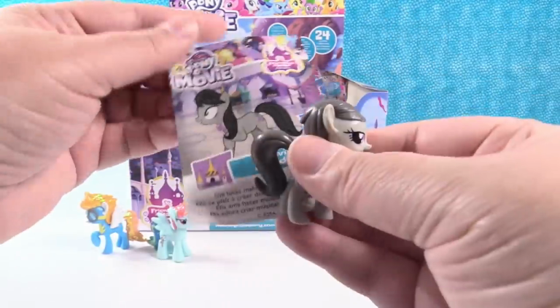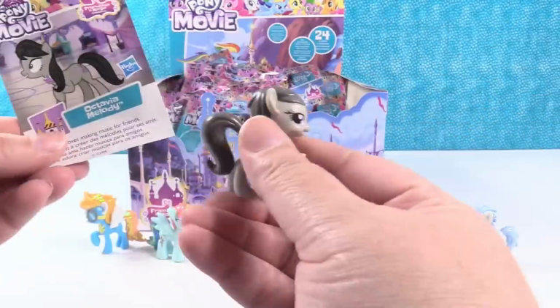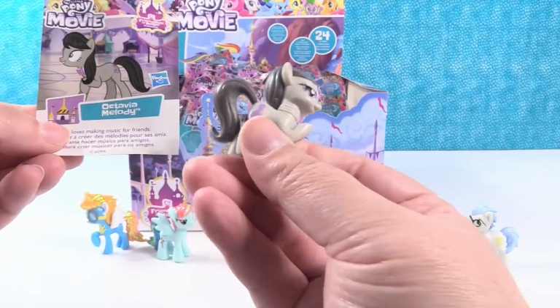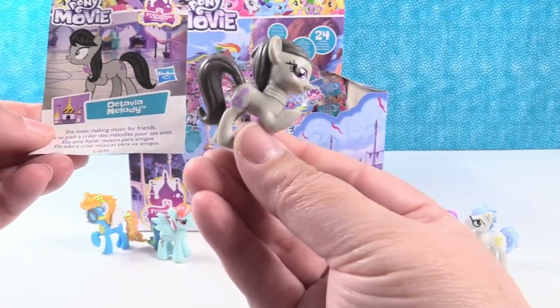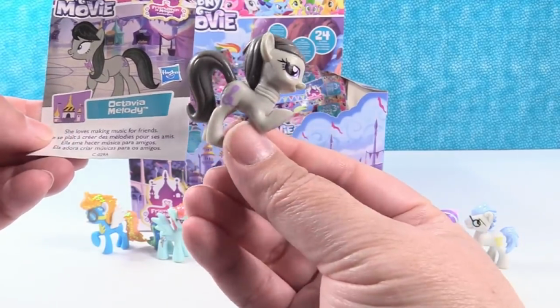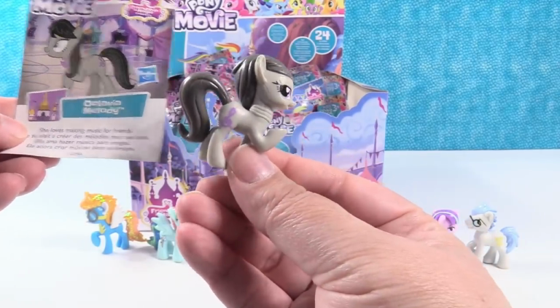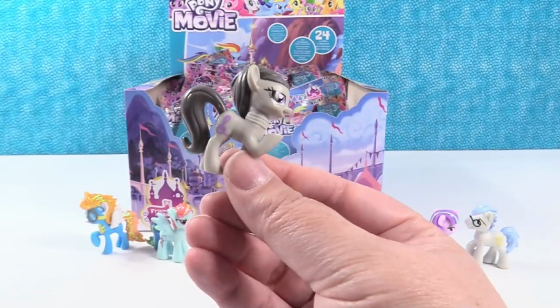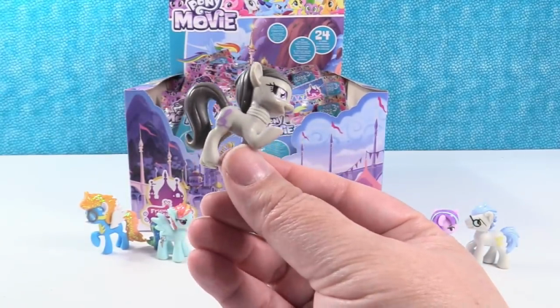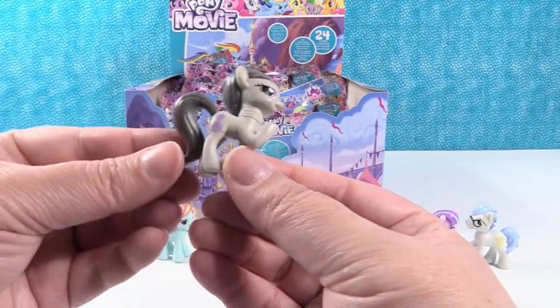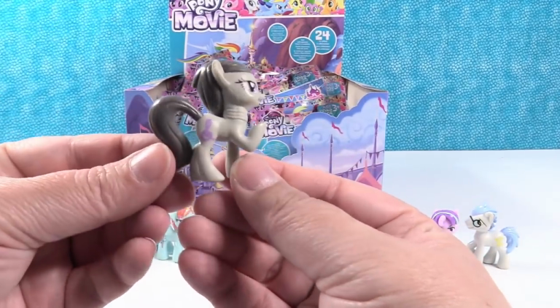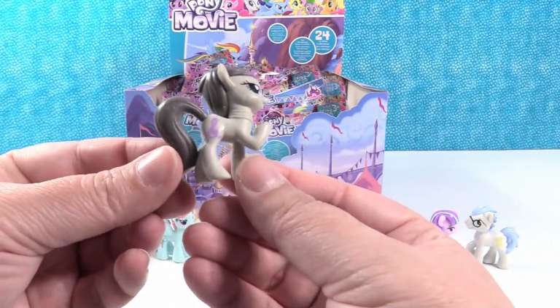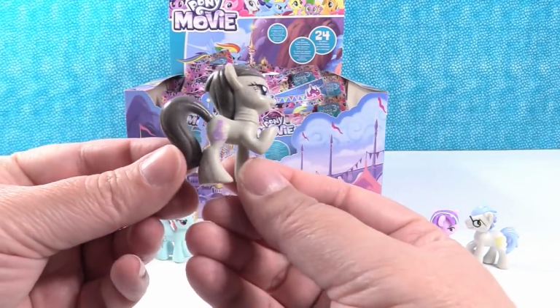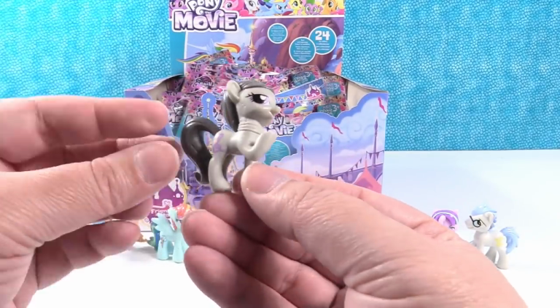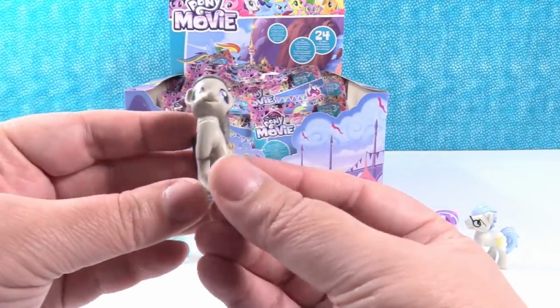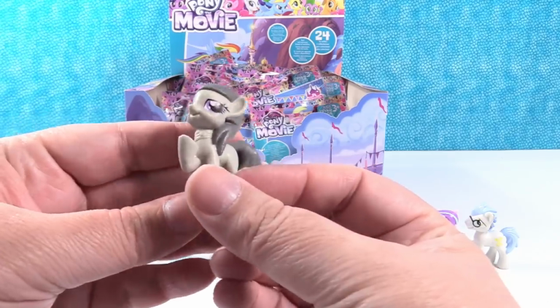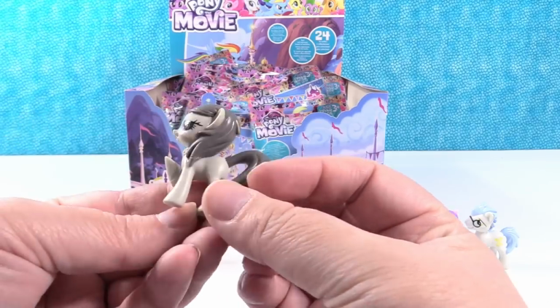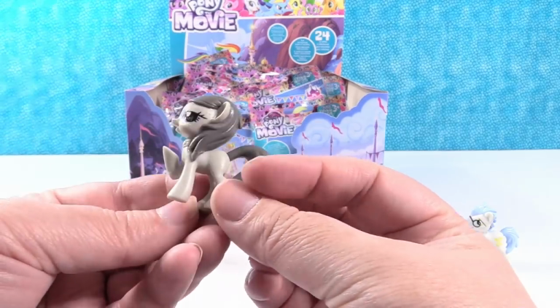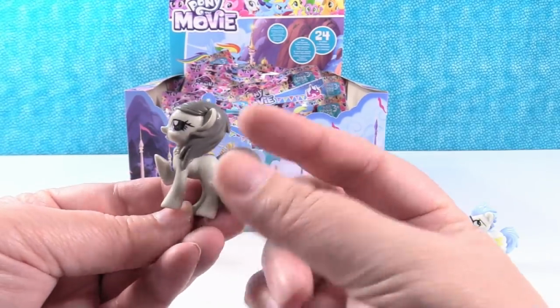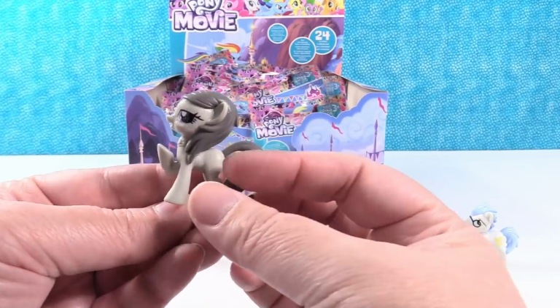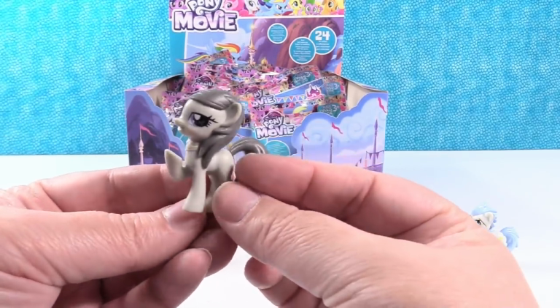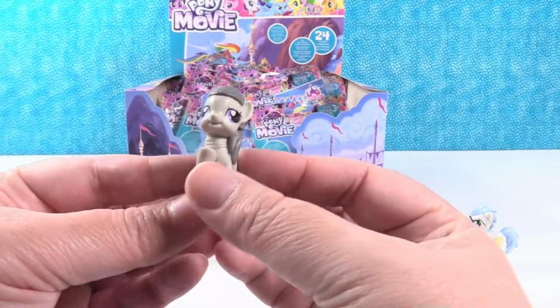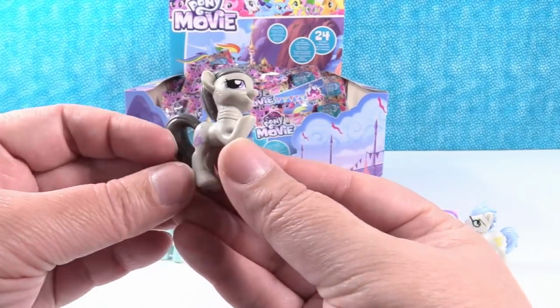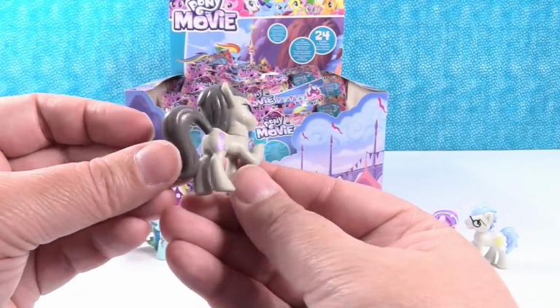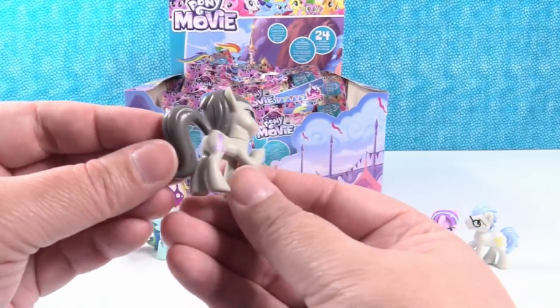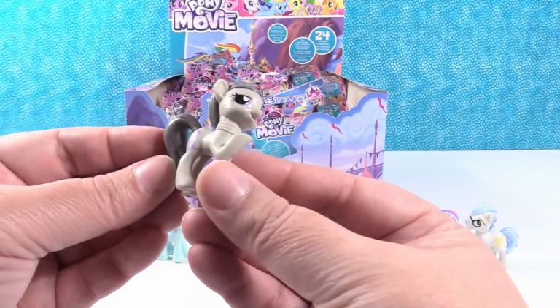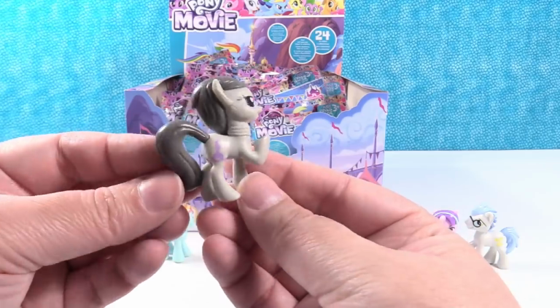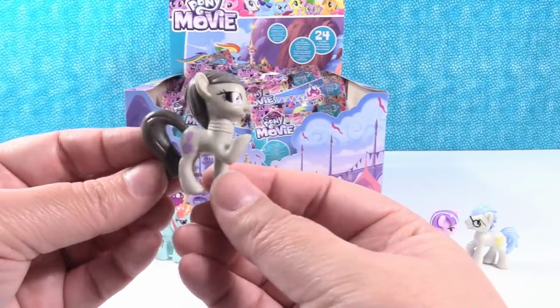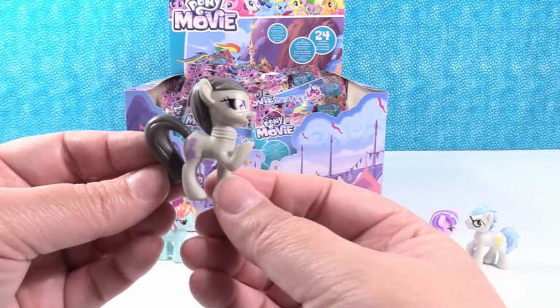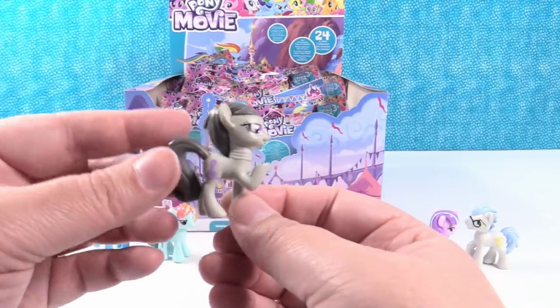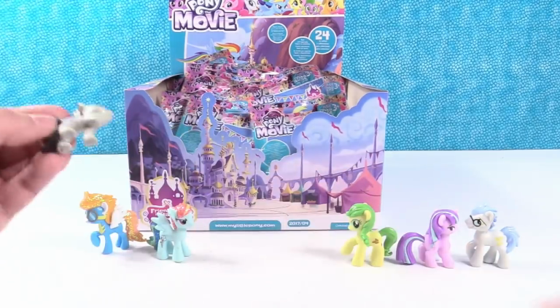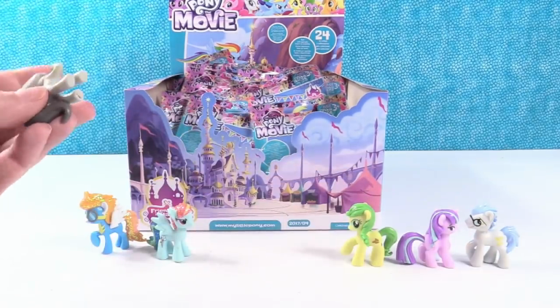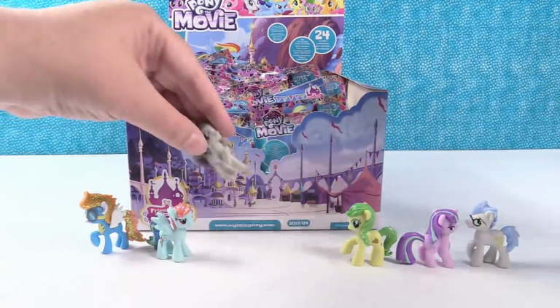I have Octavia Melody. She loves making music for her friends. I like that one. She has a necklace and a very fancy hairstyle. Yes, she does — she's gone to the salon.